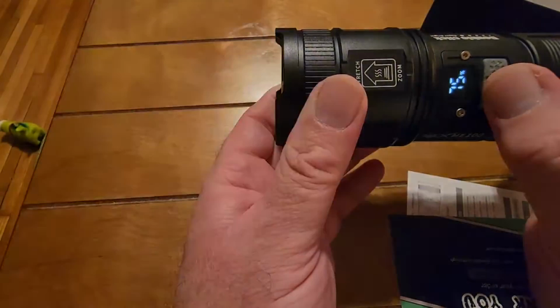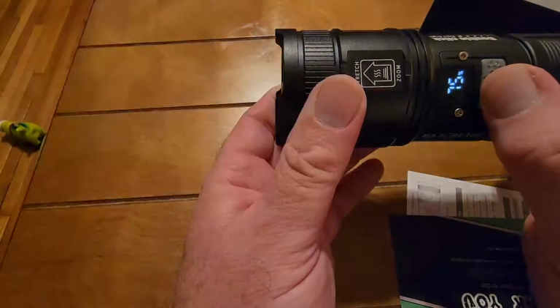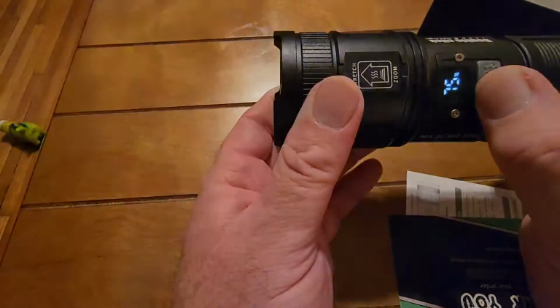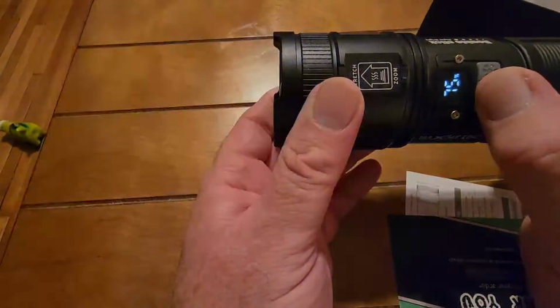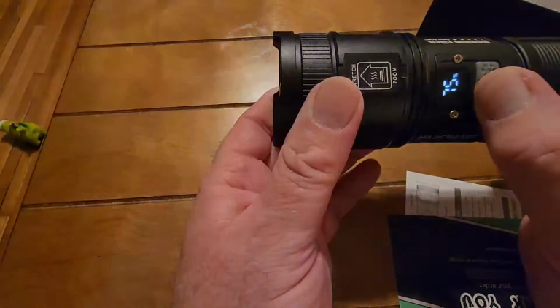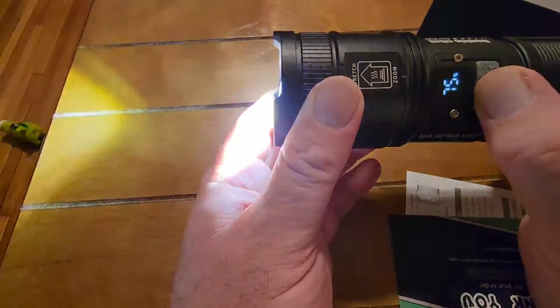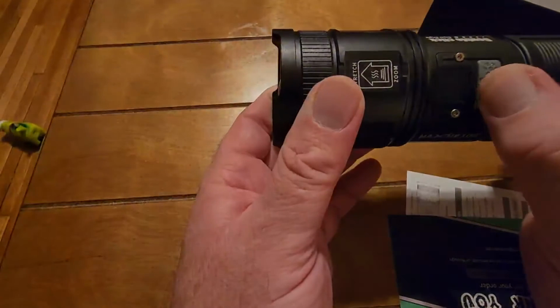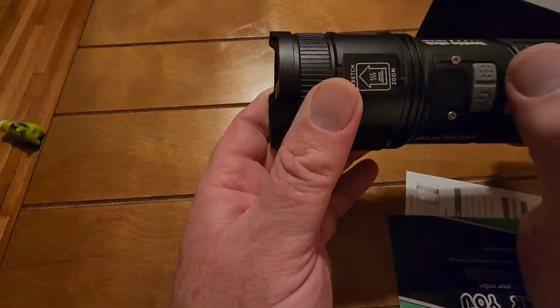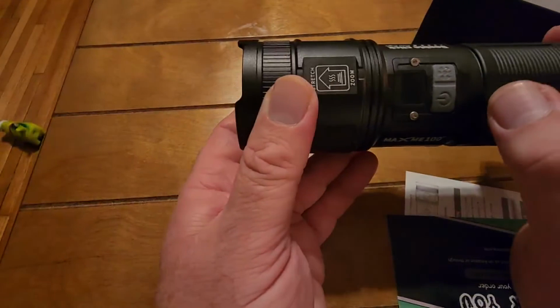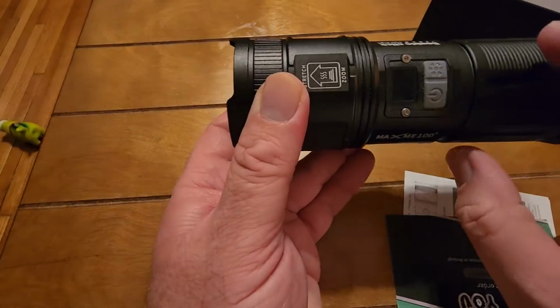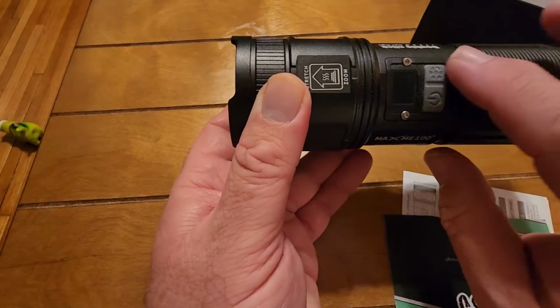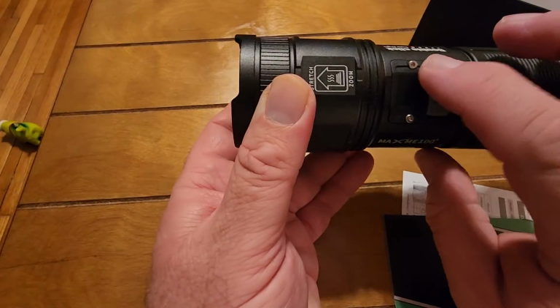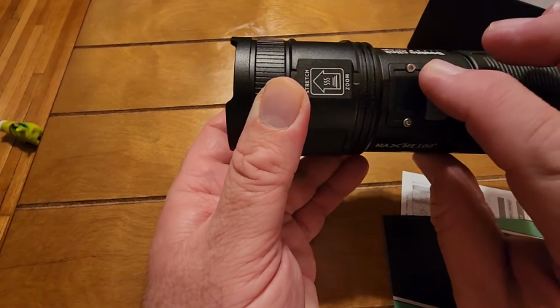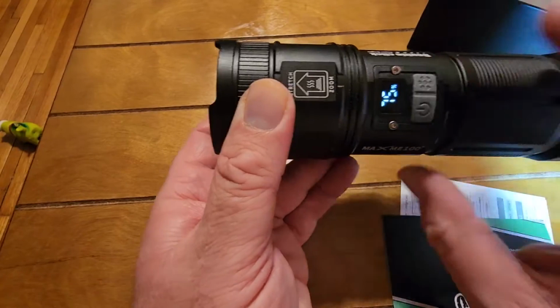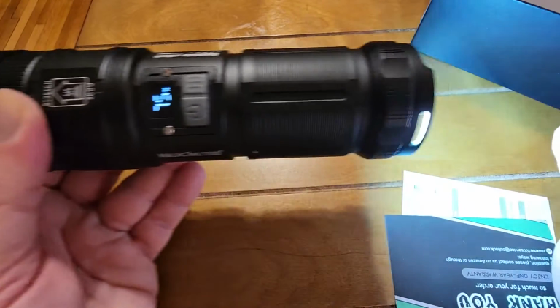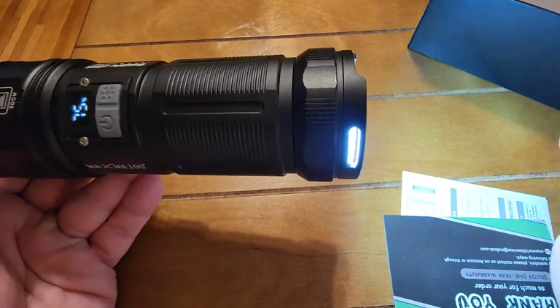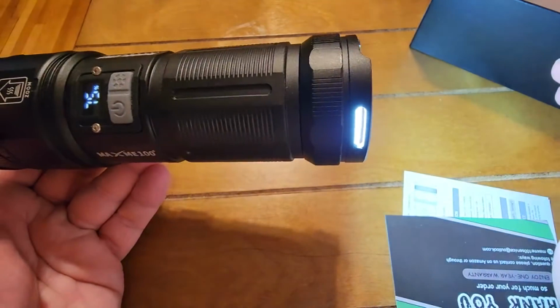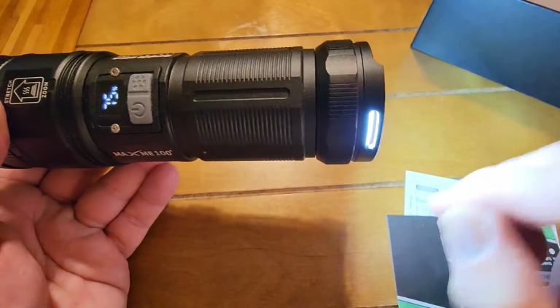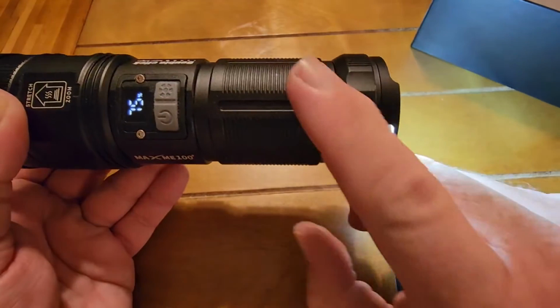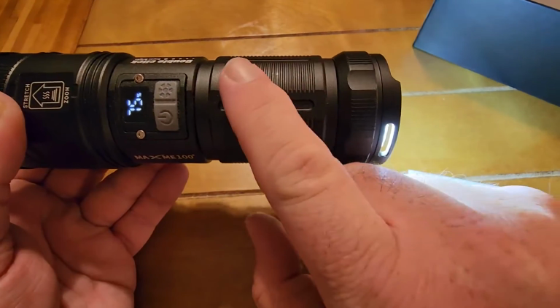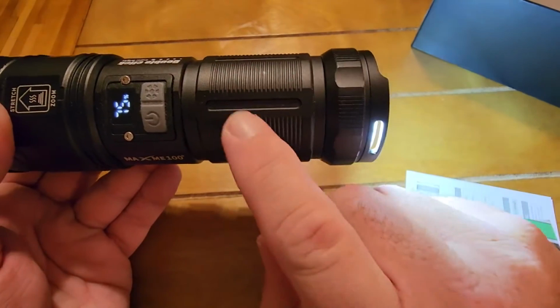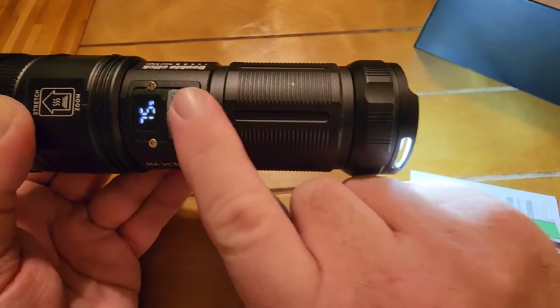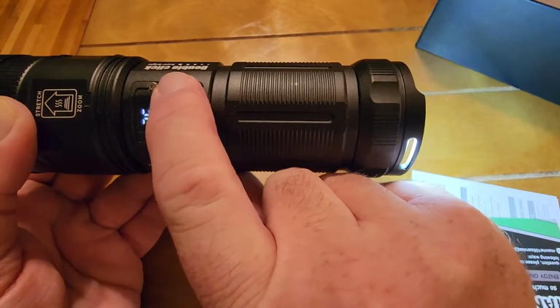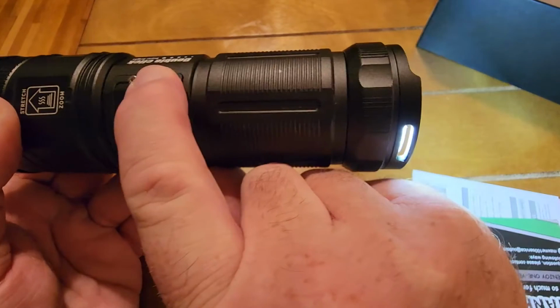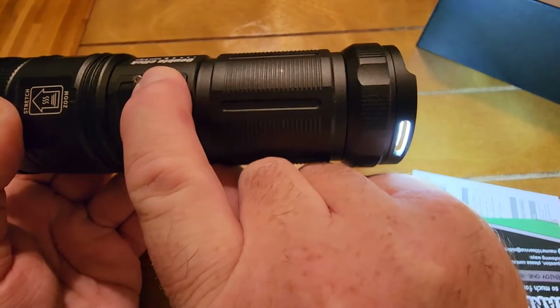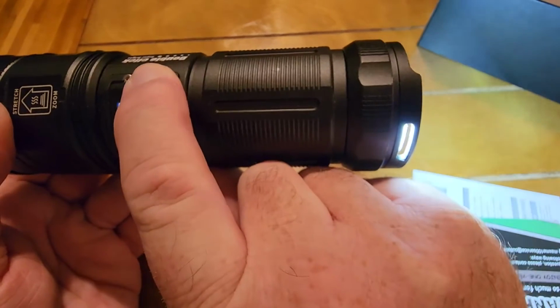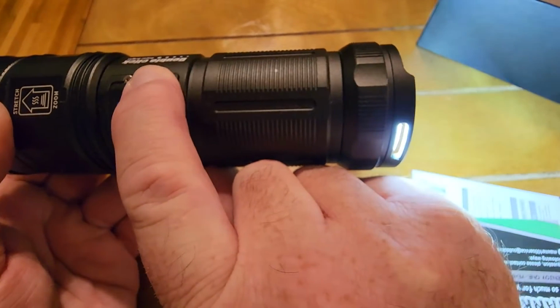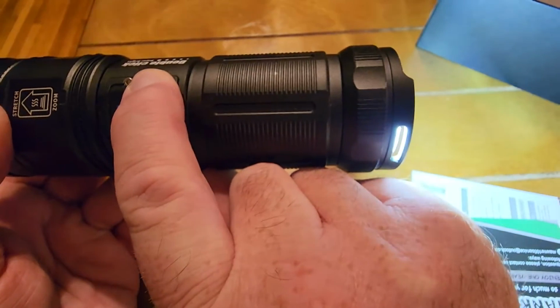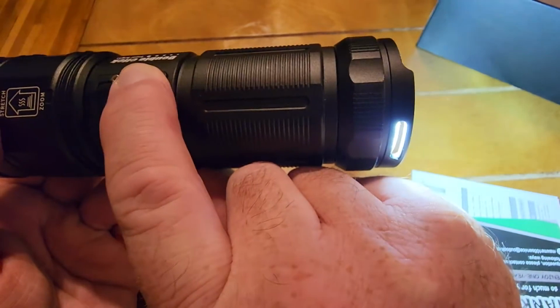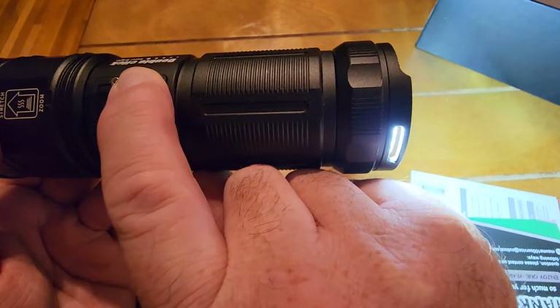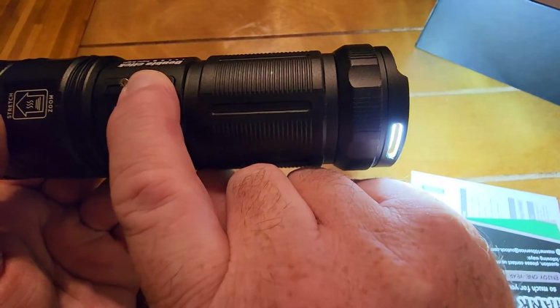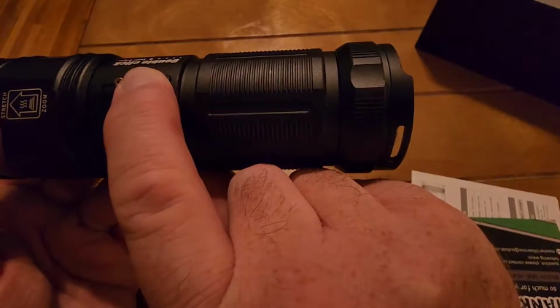When you turn it on it goes through various power levels — the camera is probably compensating so you can't see it, but there are three power levels. Press and hold to turn it off. On the back side, press that button and you'll see it cycles through its various brightness levels as well.